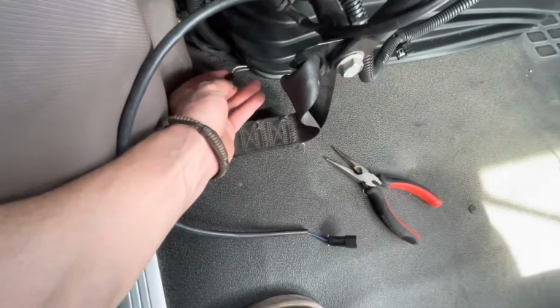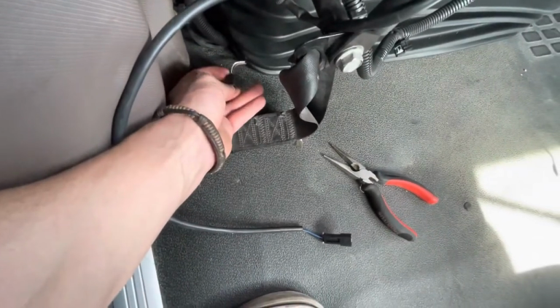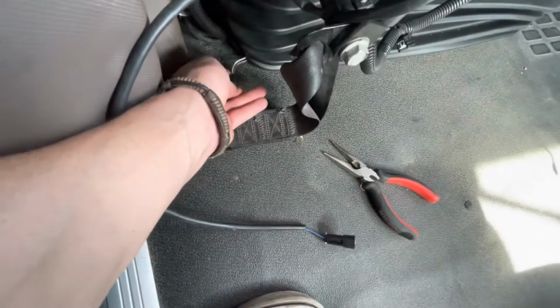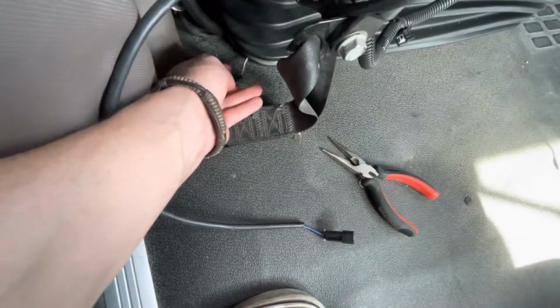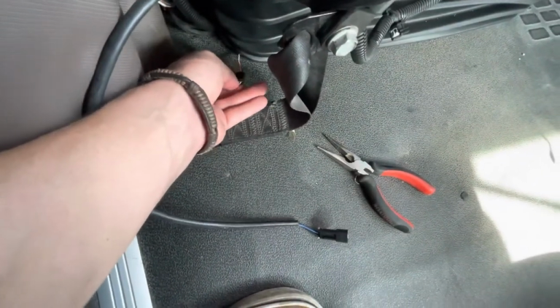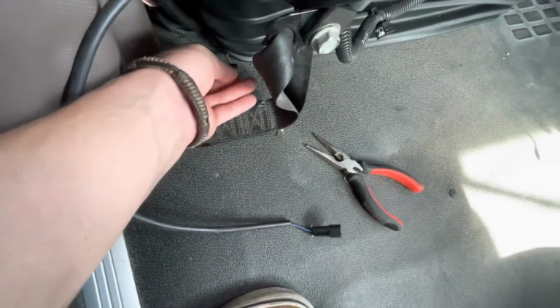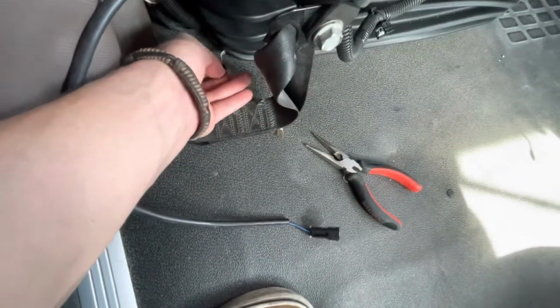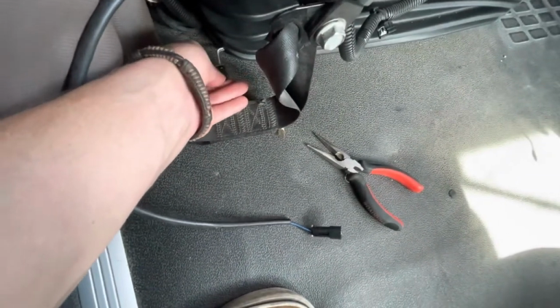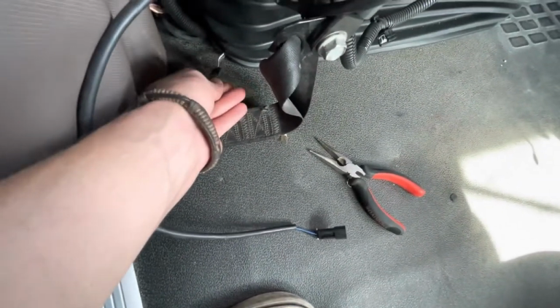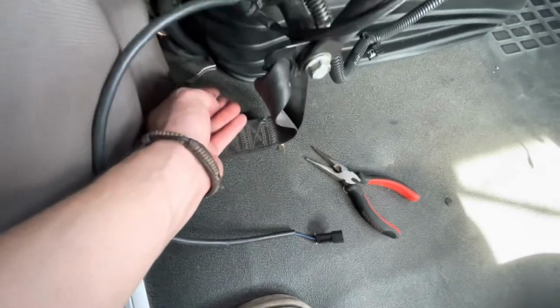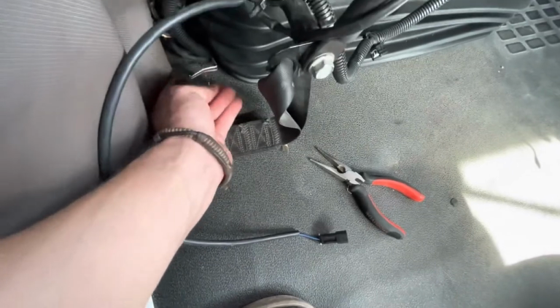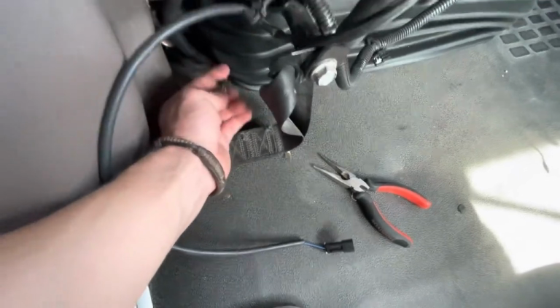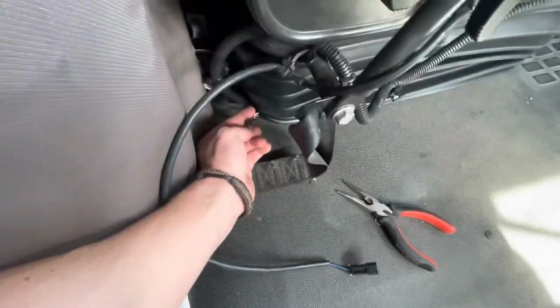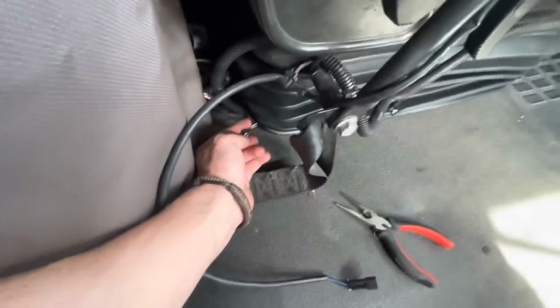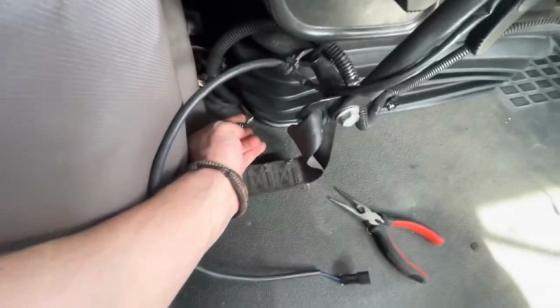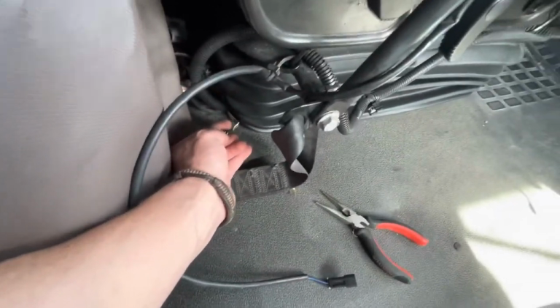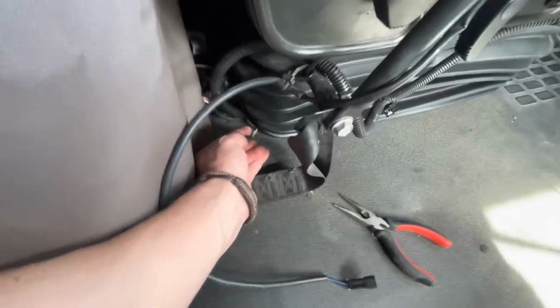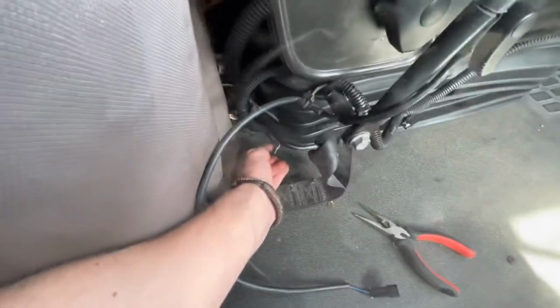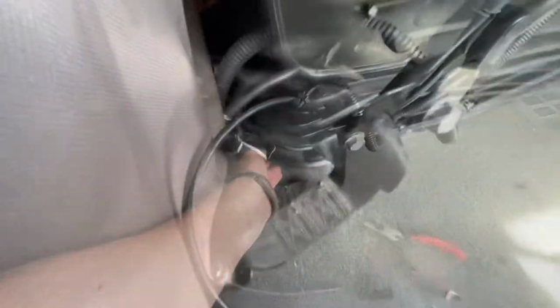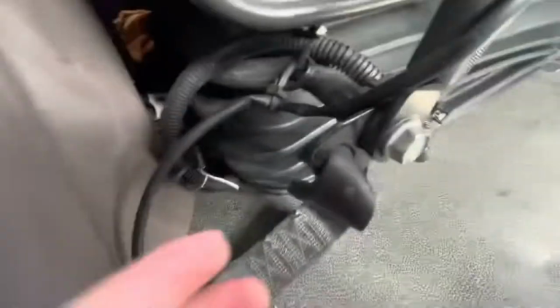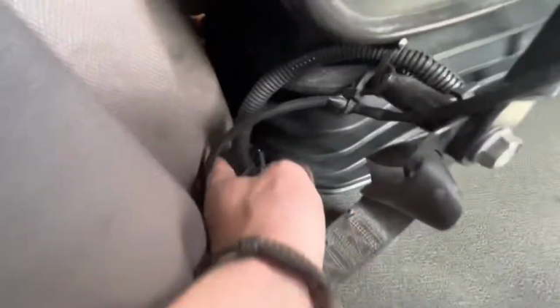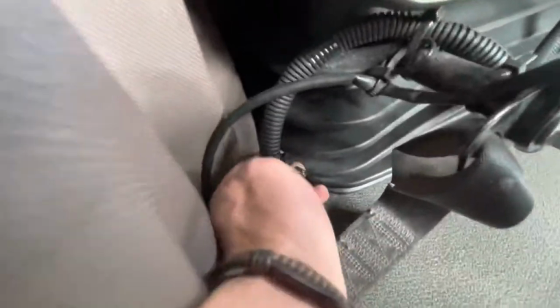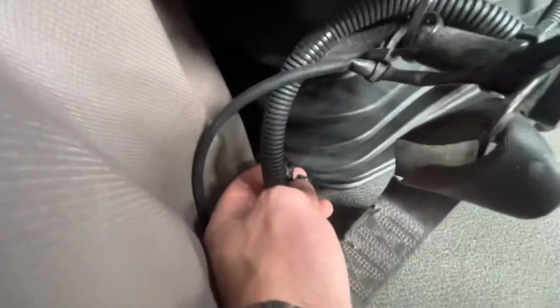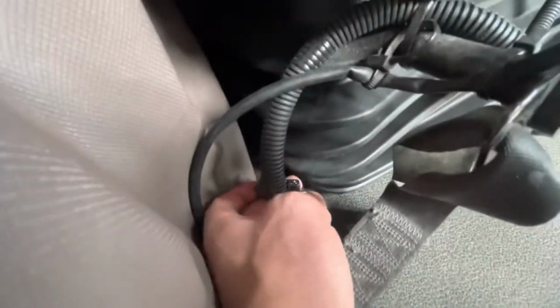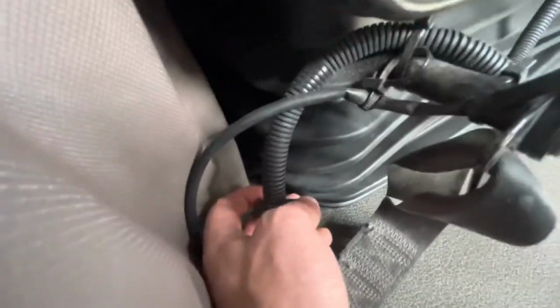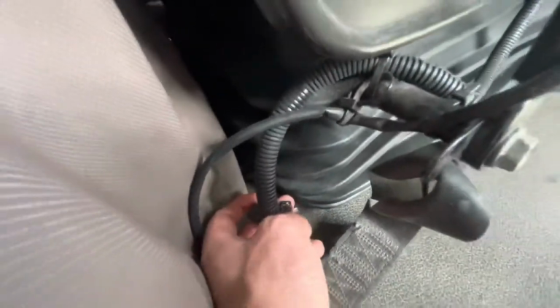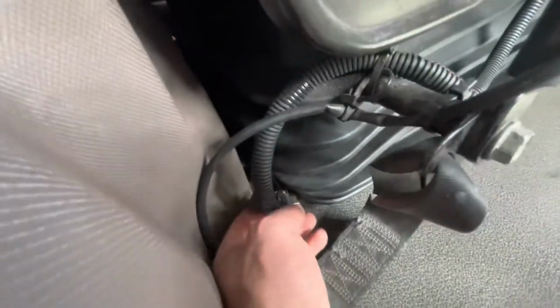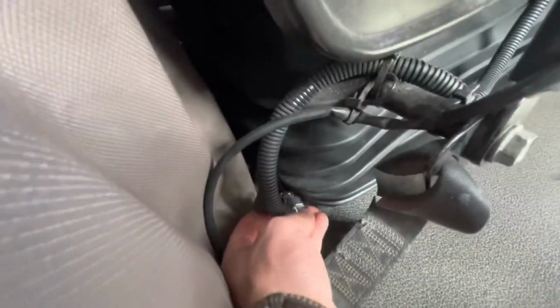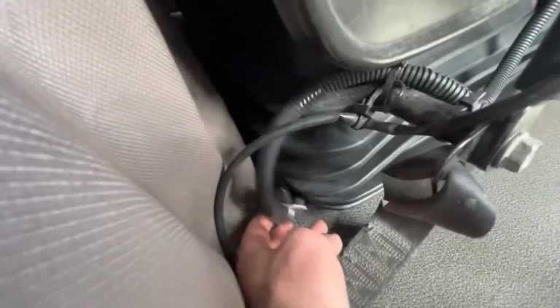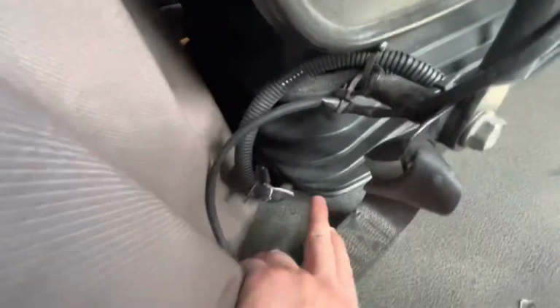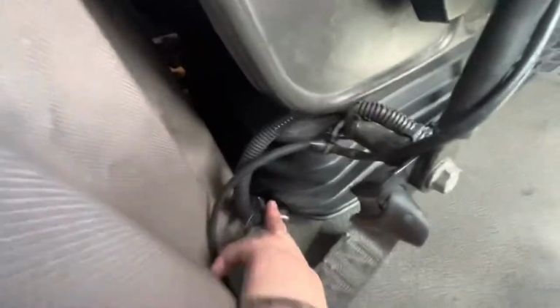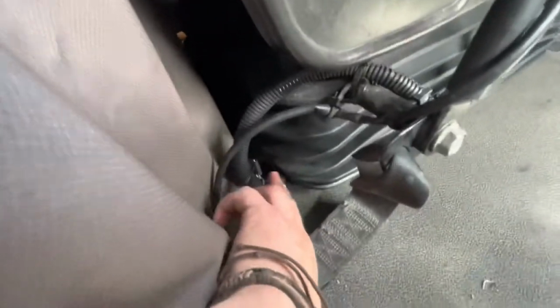The side connected to the computer is where it gets the signal — that's where the truck is thinking the seat belt is not connected. So you make sure that little wire goes into that connector right there.